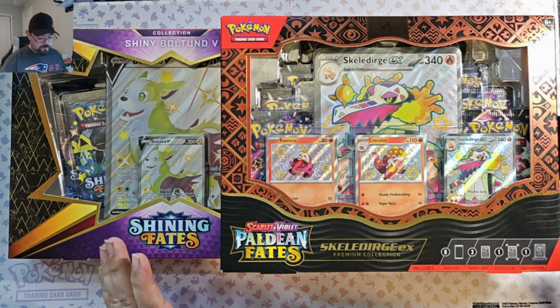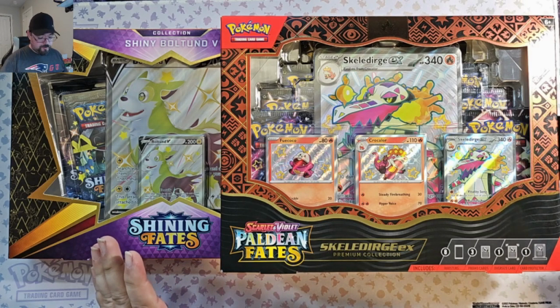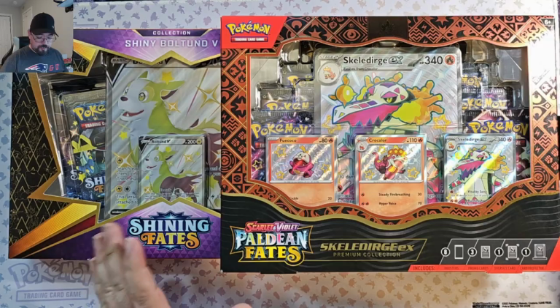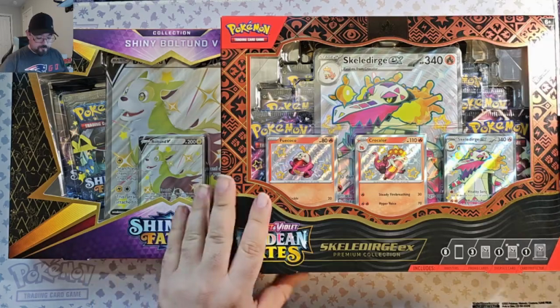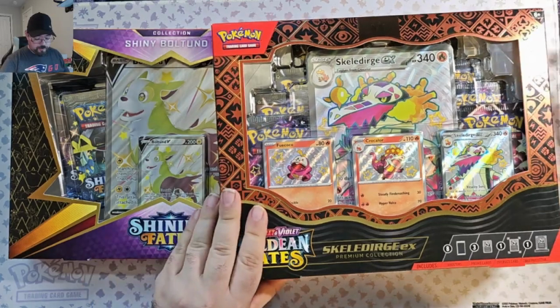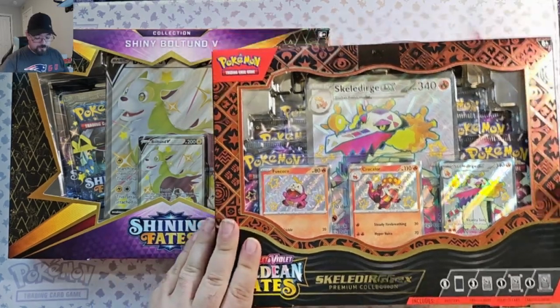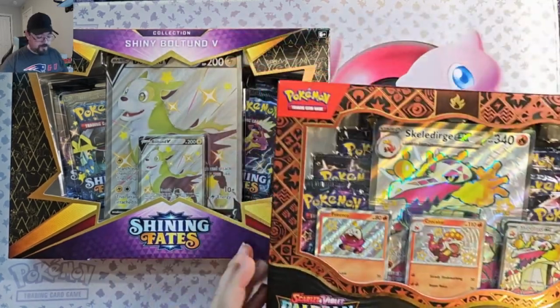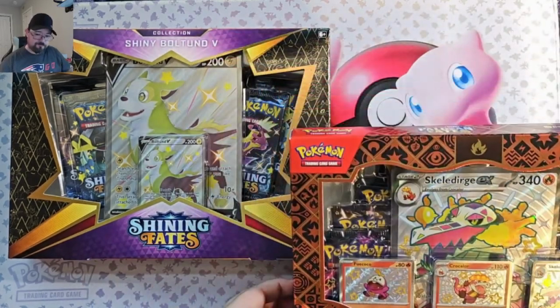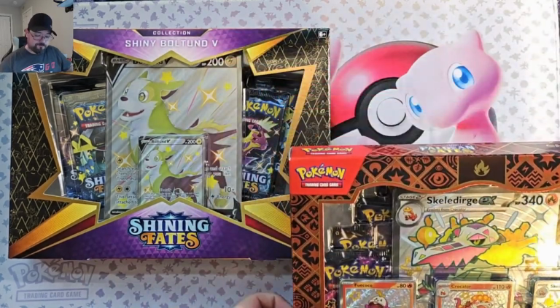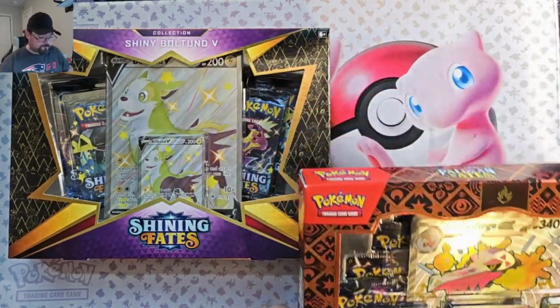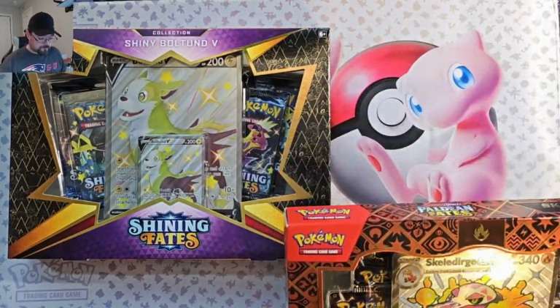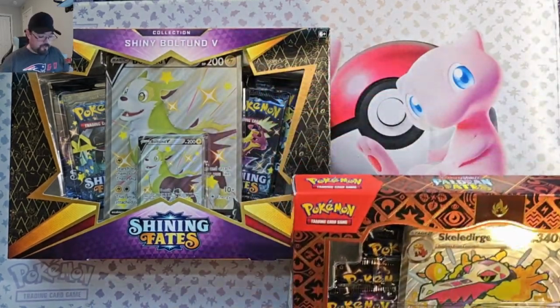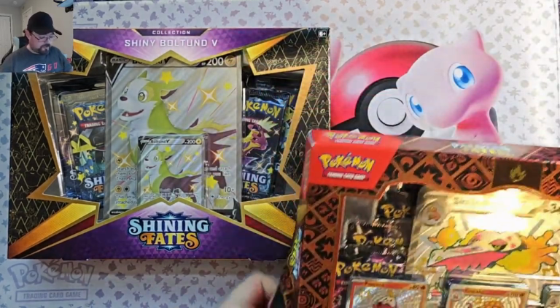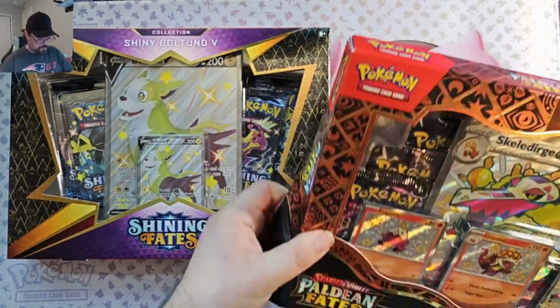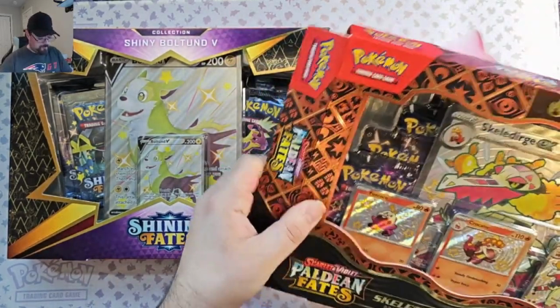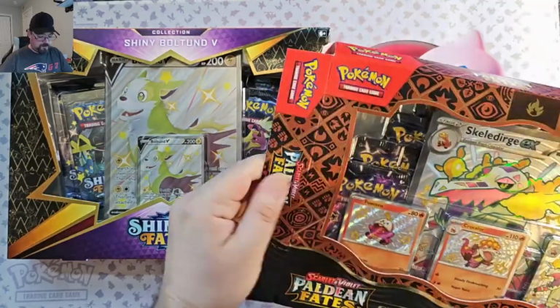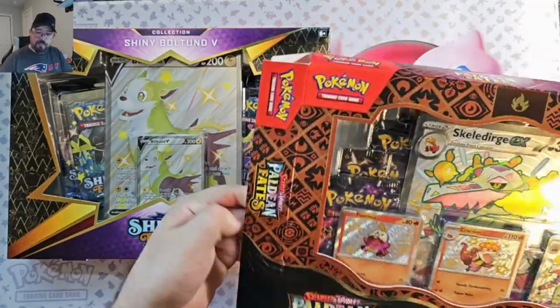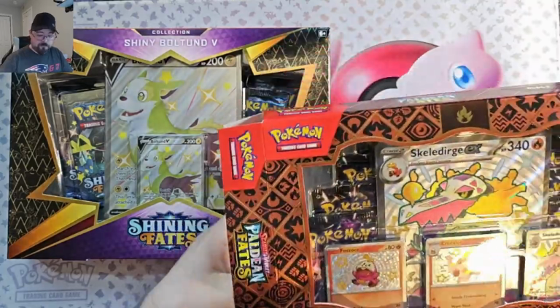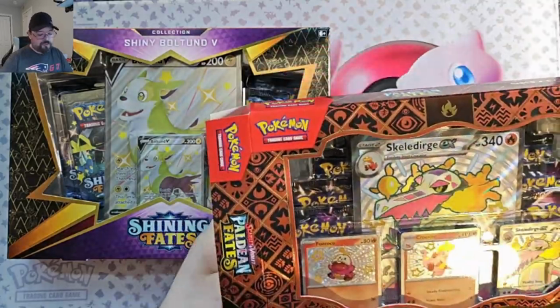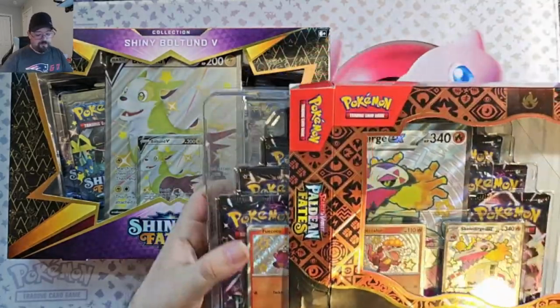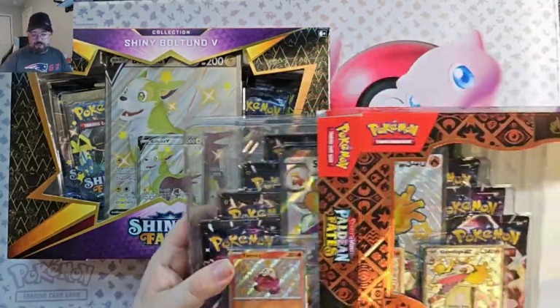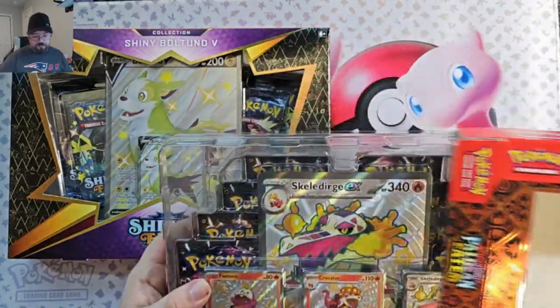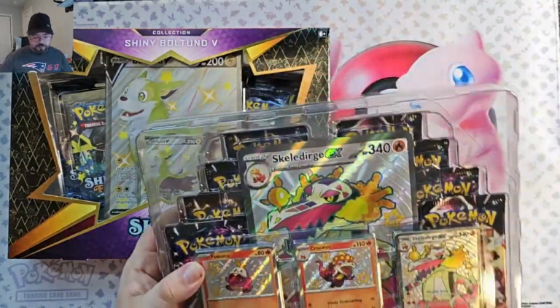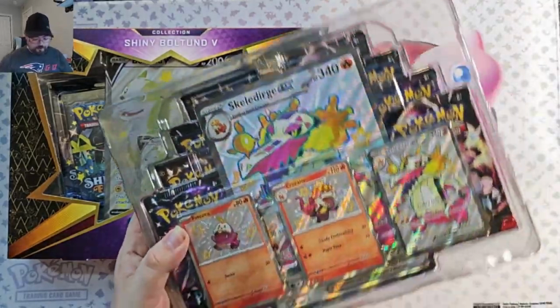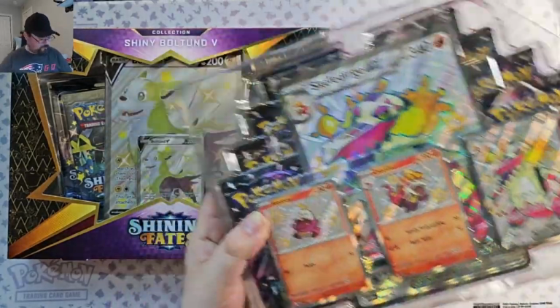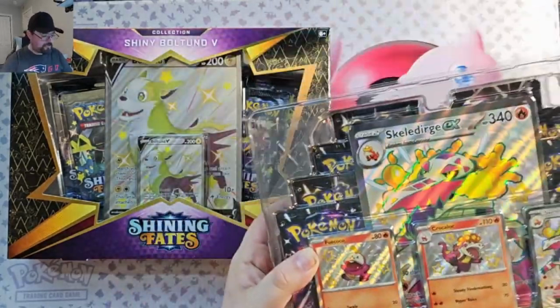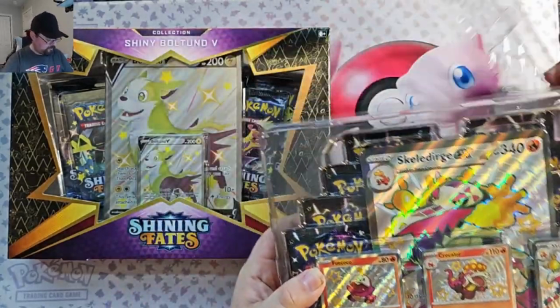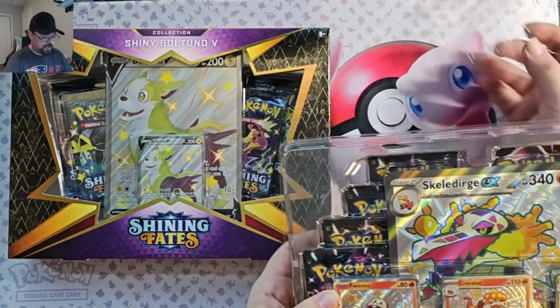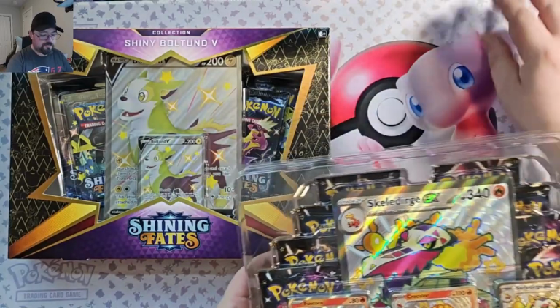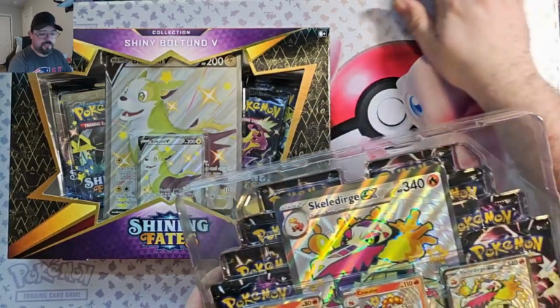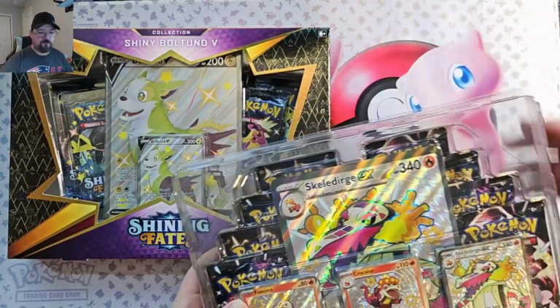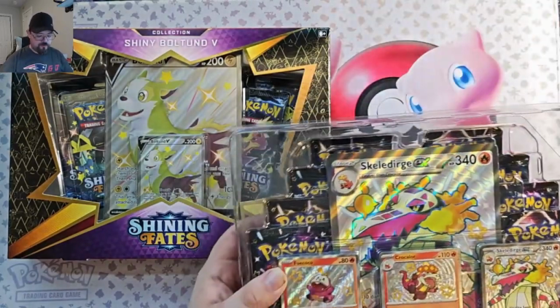Let's start by opening them up and seeing what's in here. The Paldean Fates box retails for $50, whereas Shining Fates retails for $30.